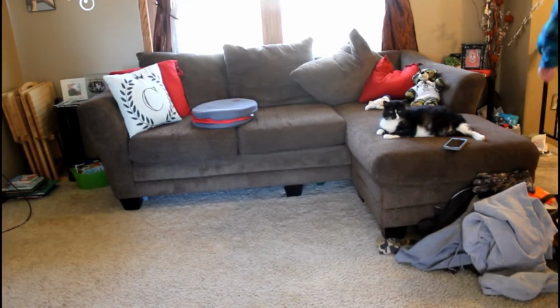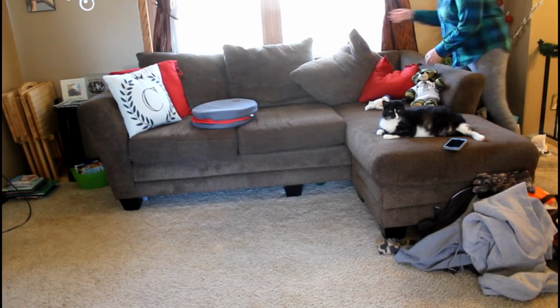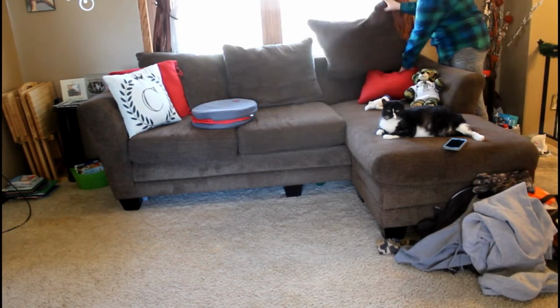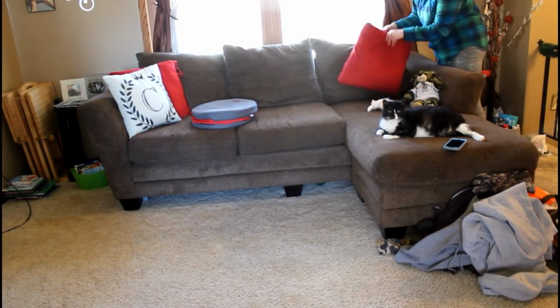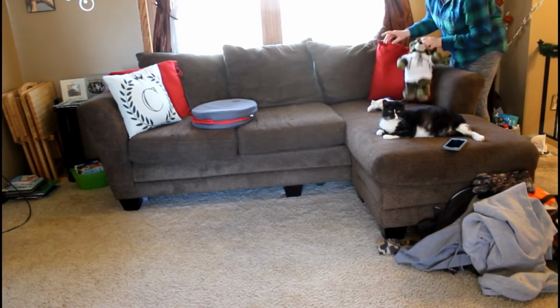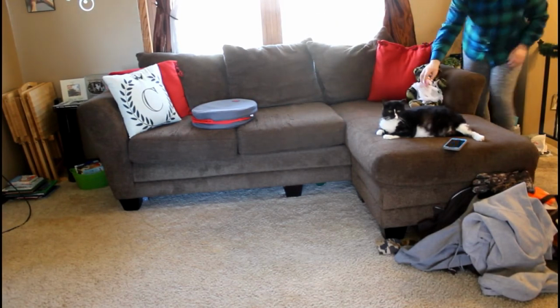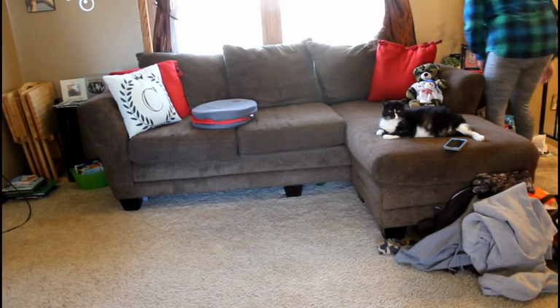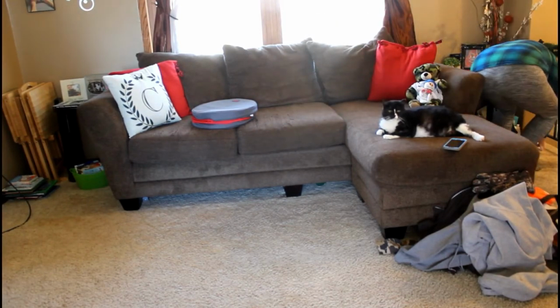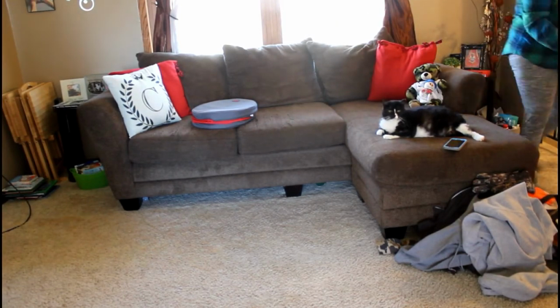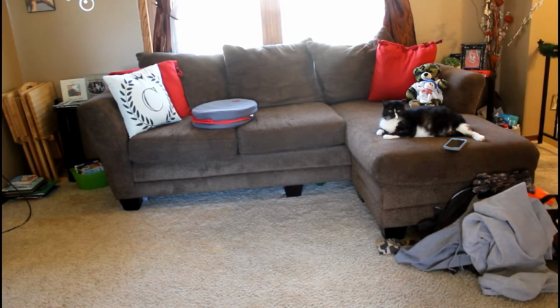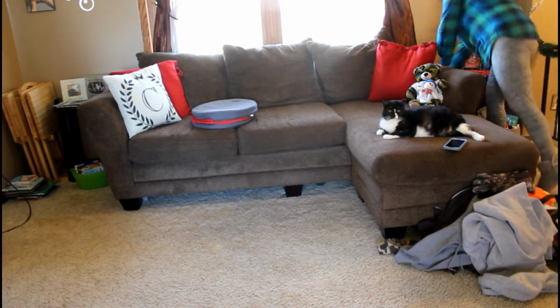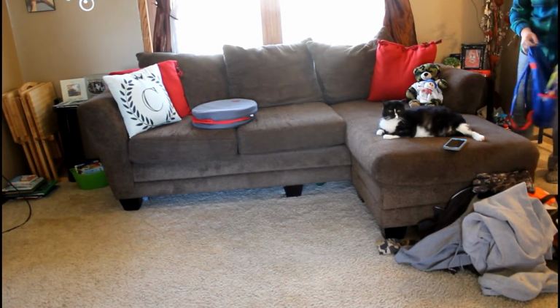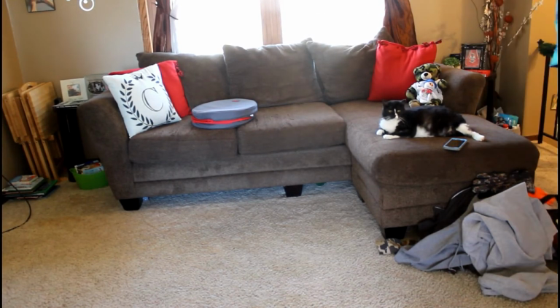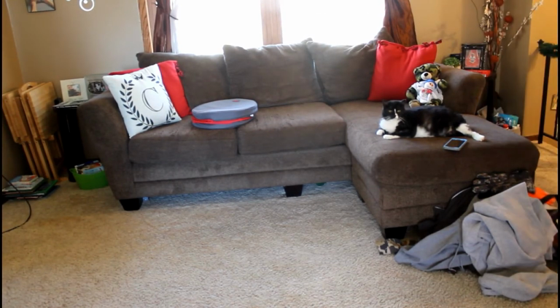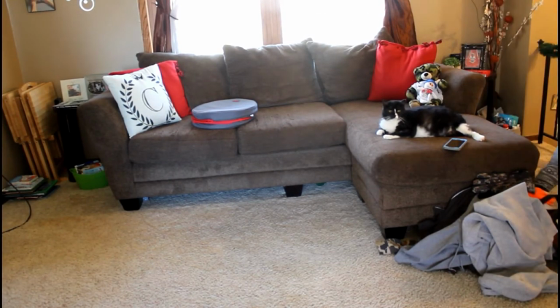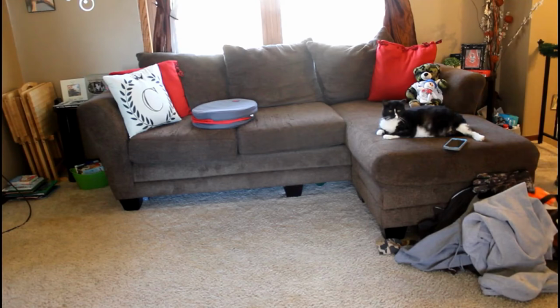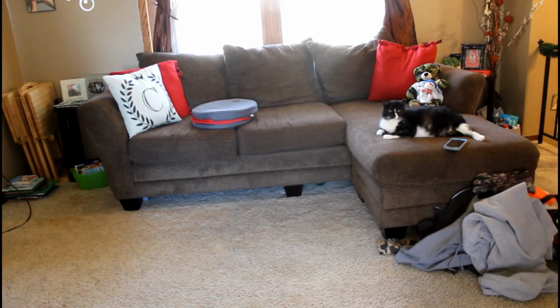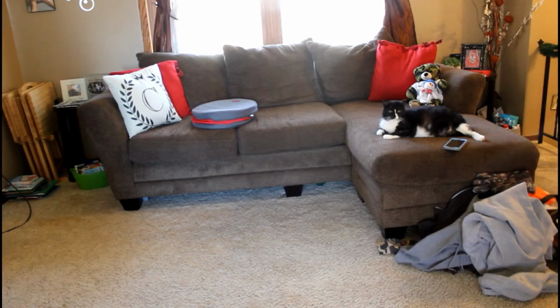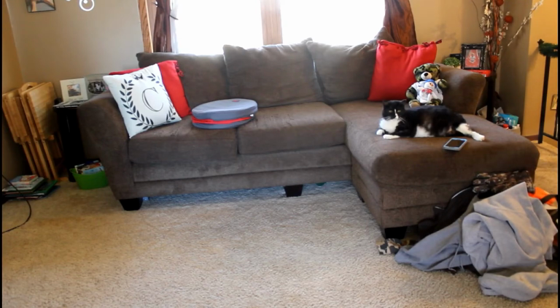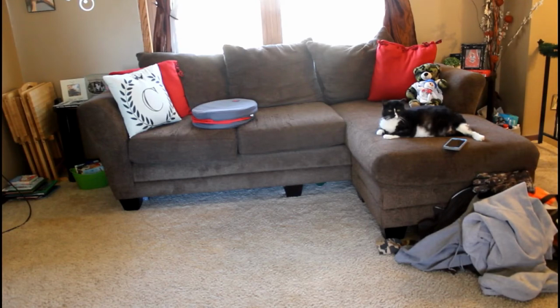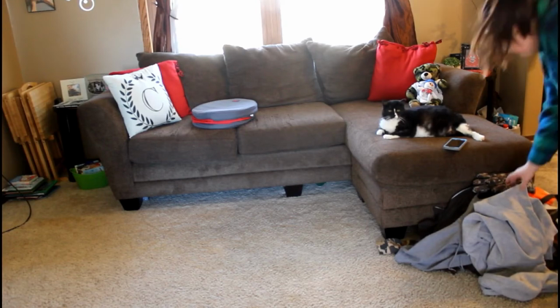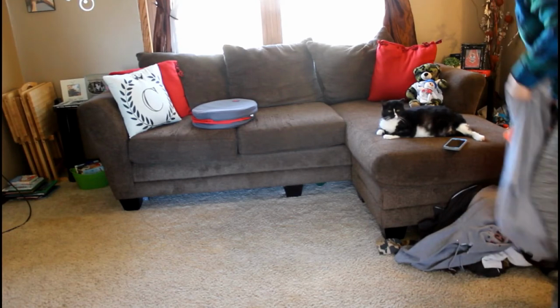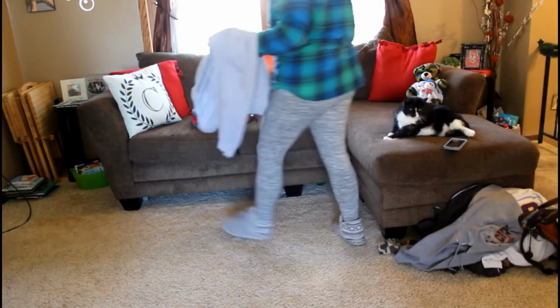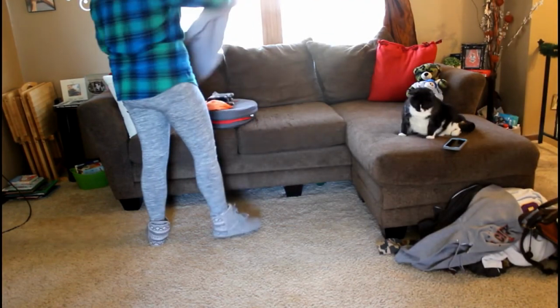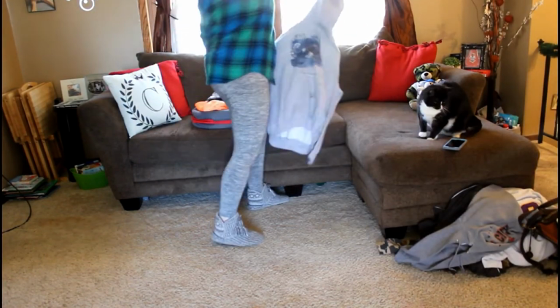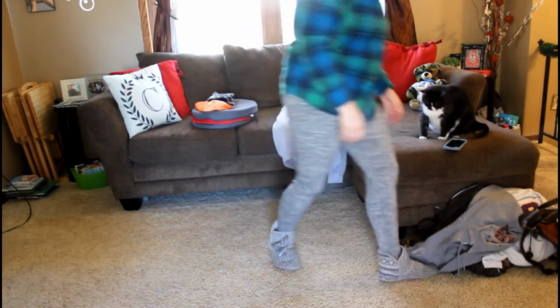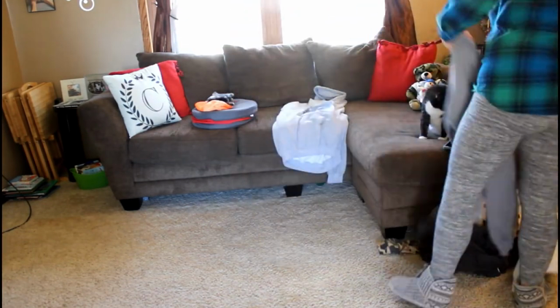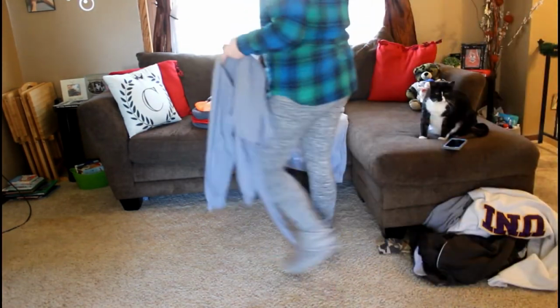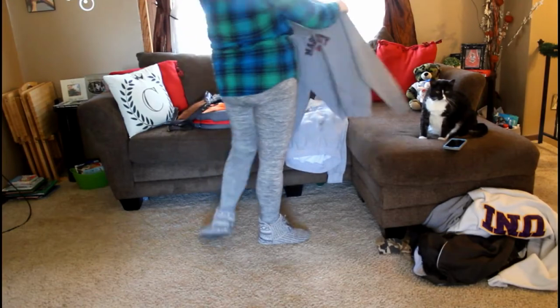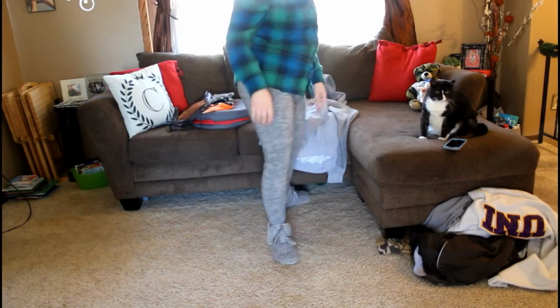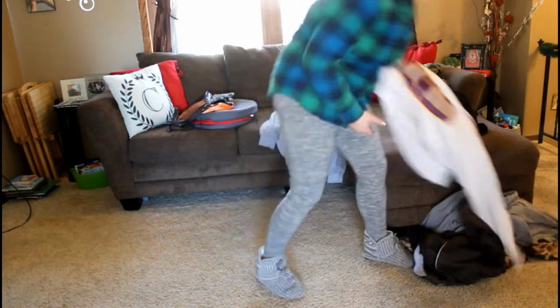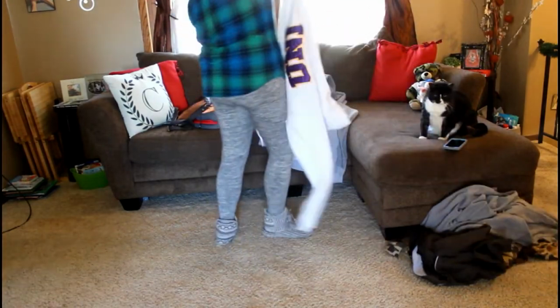That's it for this cleaning motivation video. I hope you guys enjoyed it — if you did, give it a thumbs up and subscribe. I do have a lot more to organize, so you don't want to miss out on that. I will catch you on my next video. Bye!